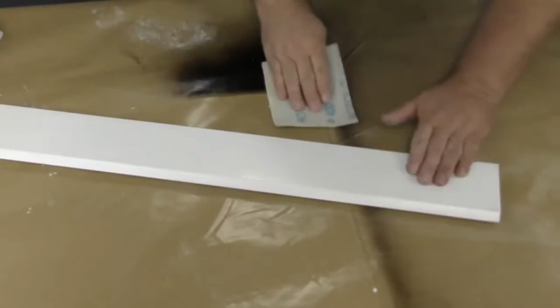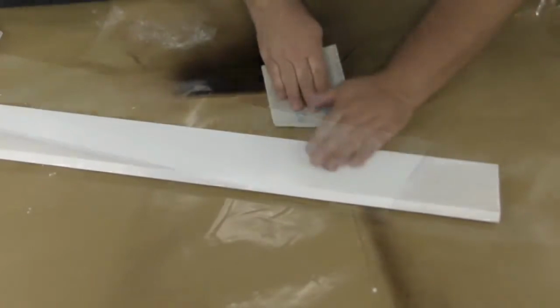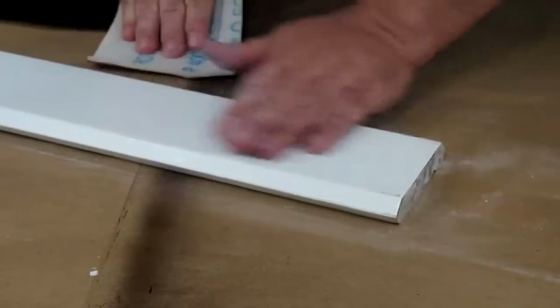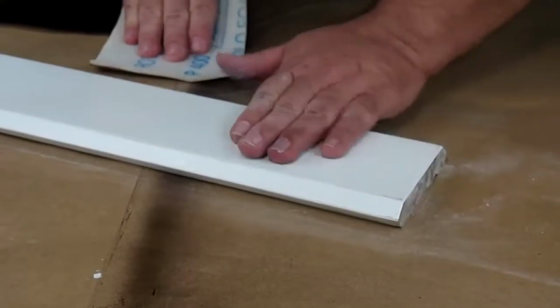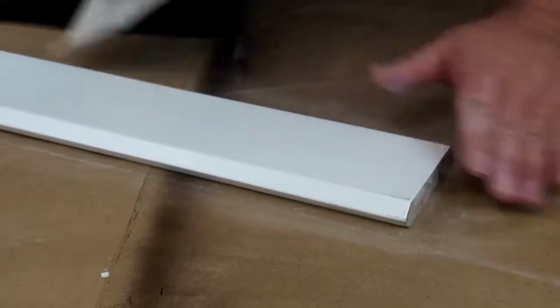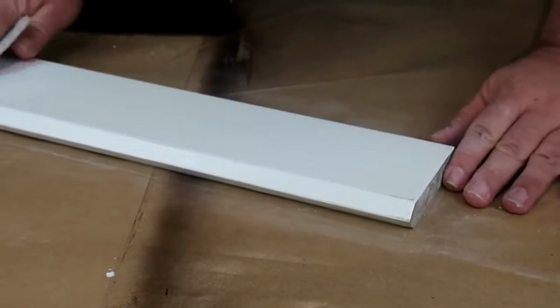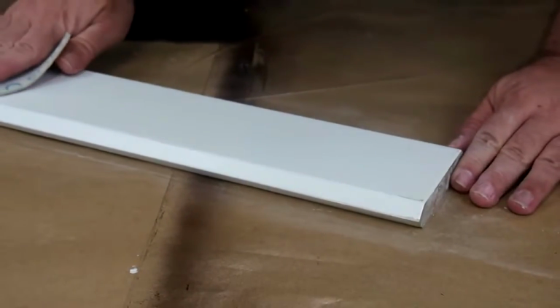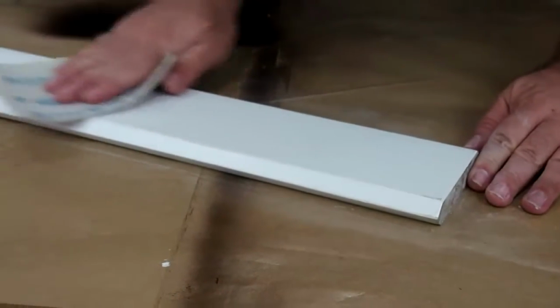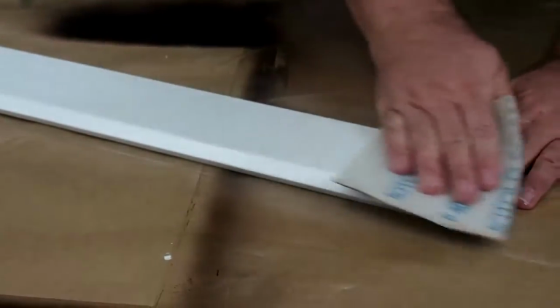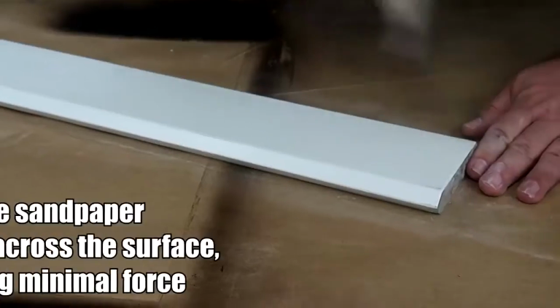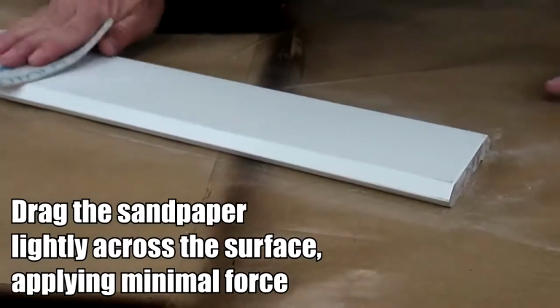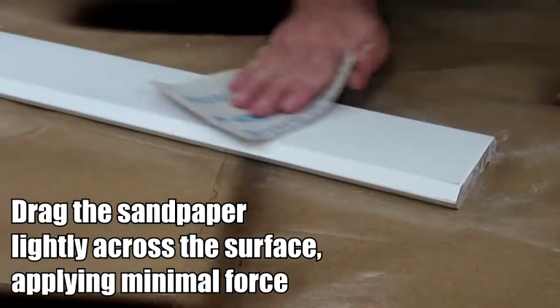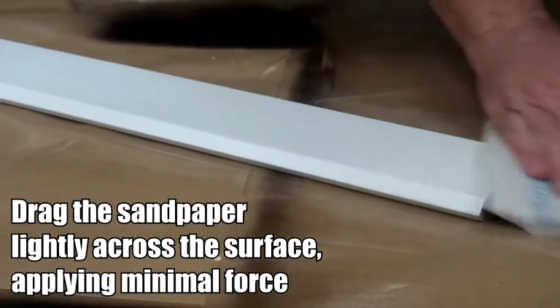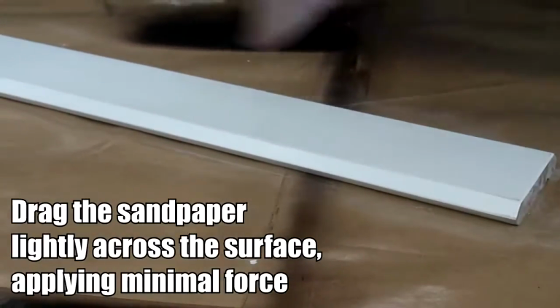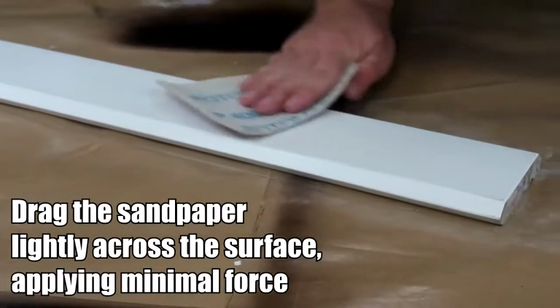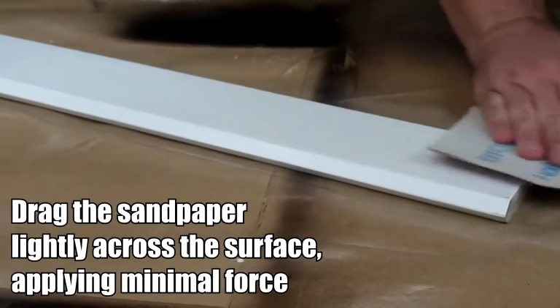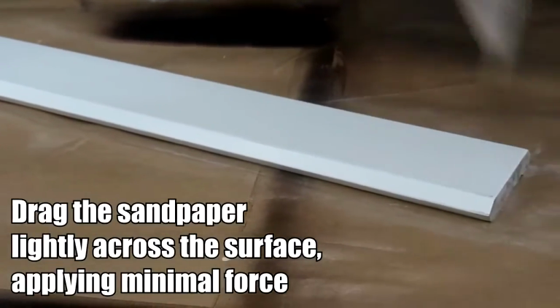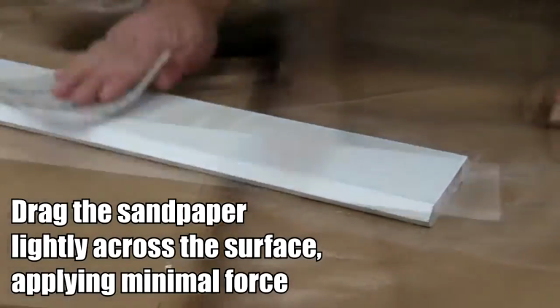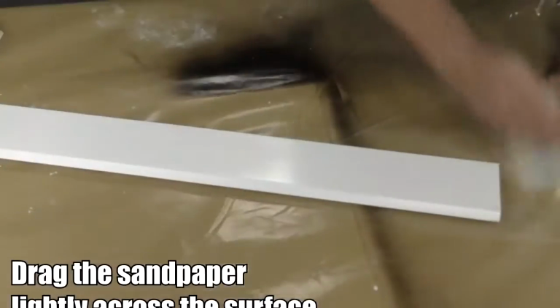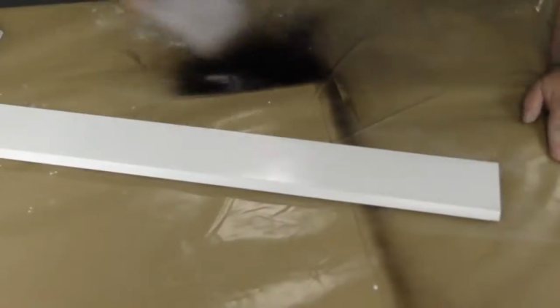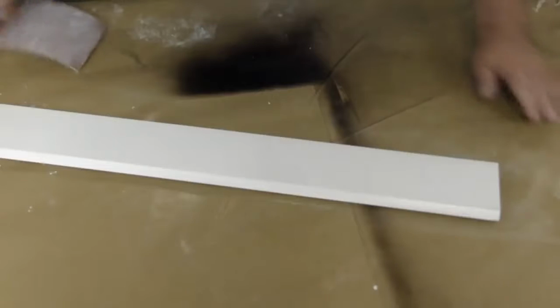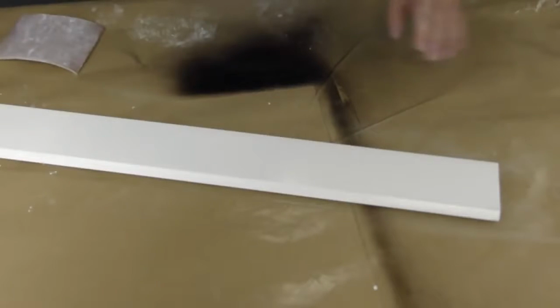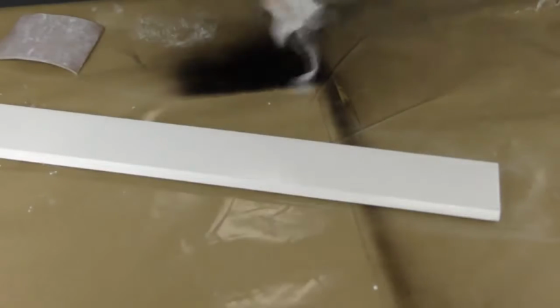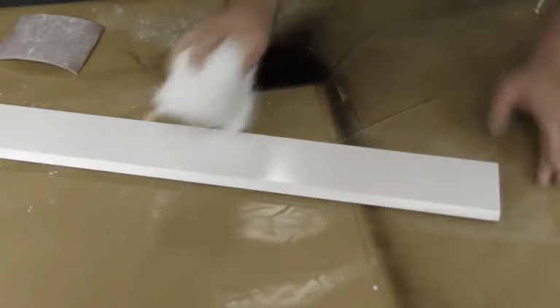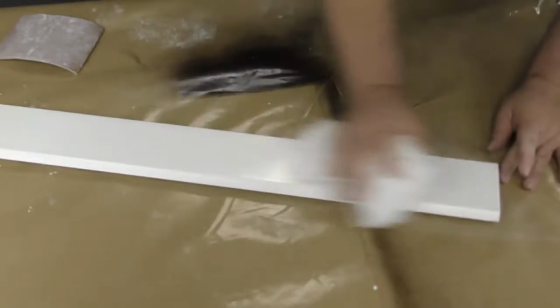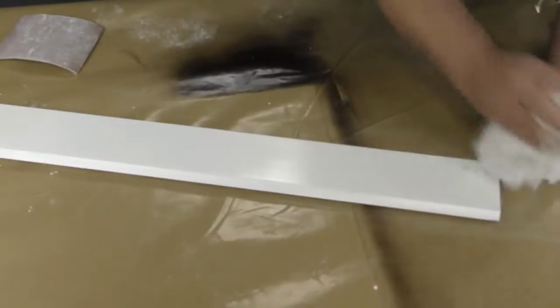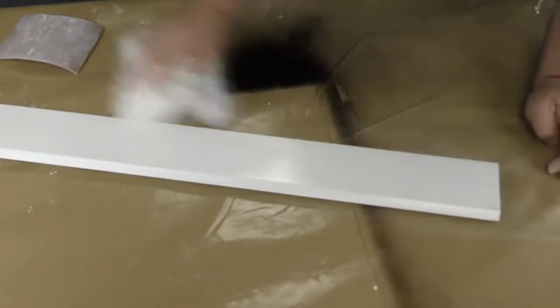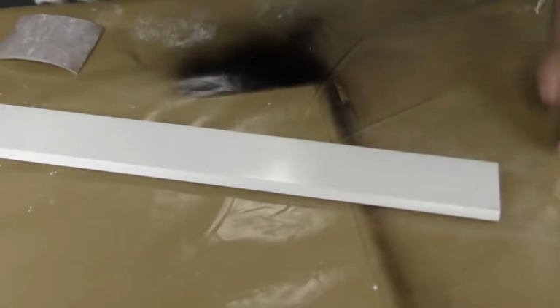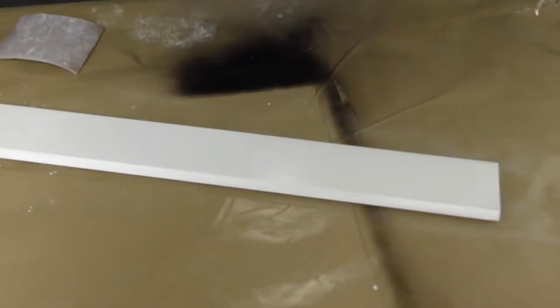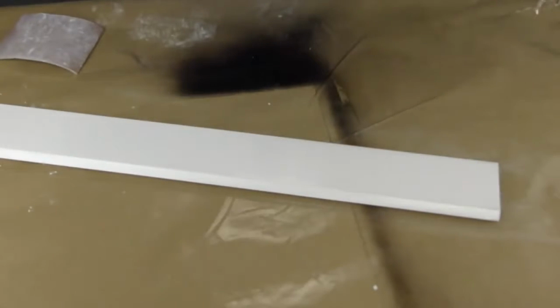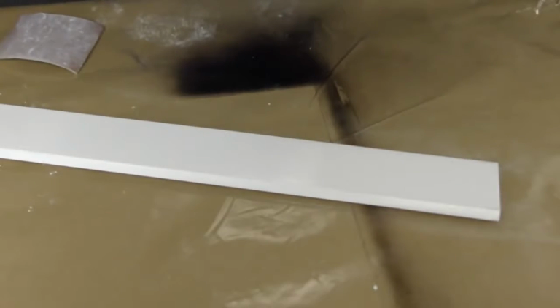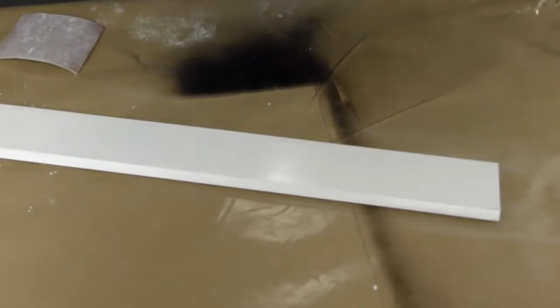Once the surface is no longer sticky to the touch you can move on to the next step. Drag the sandpaper once again lightly across the surface, this time applying minimal force. Wipe off any dust and now you can apply your paint.